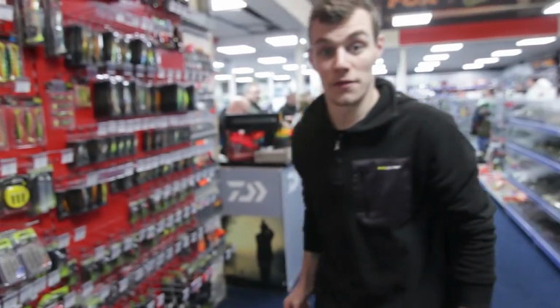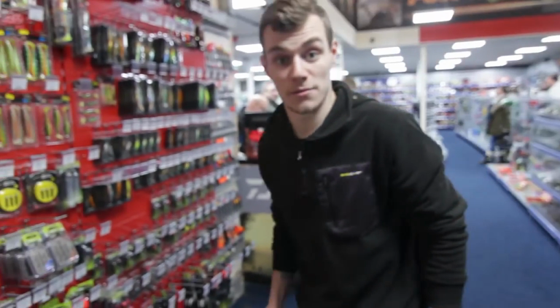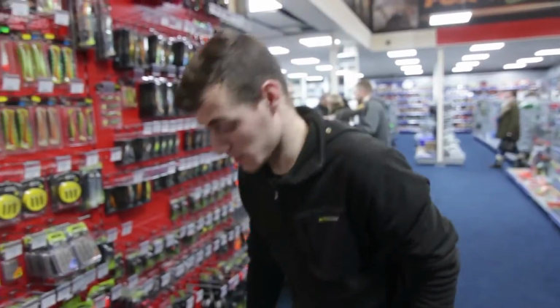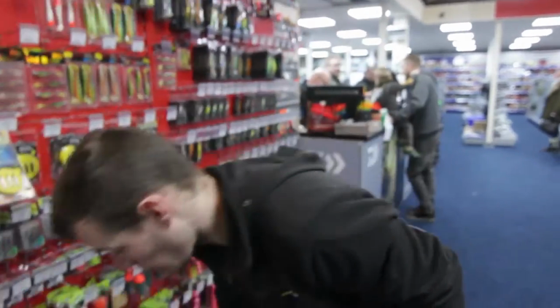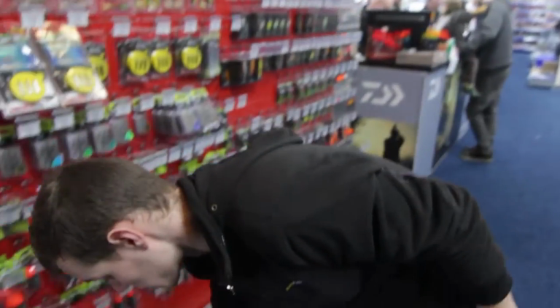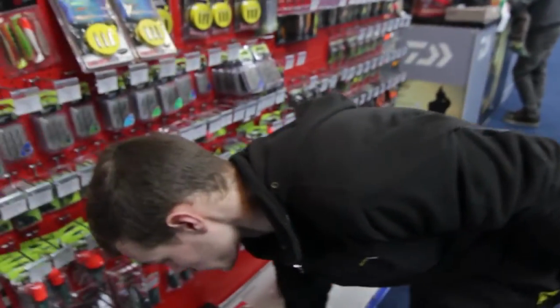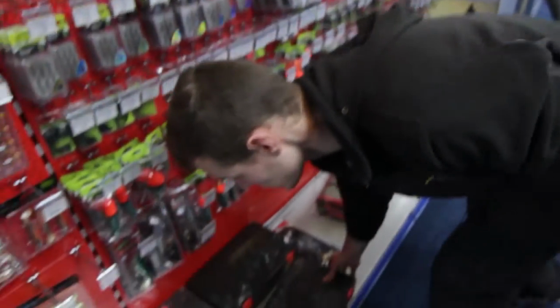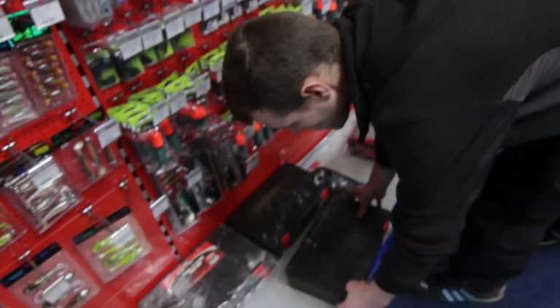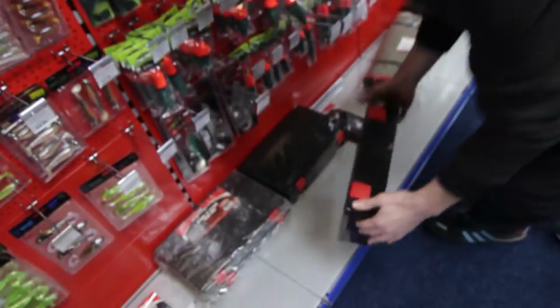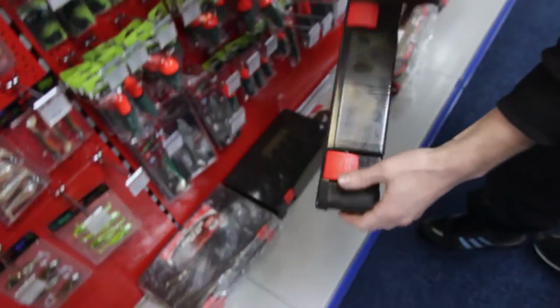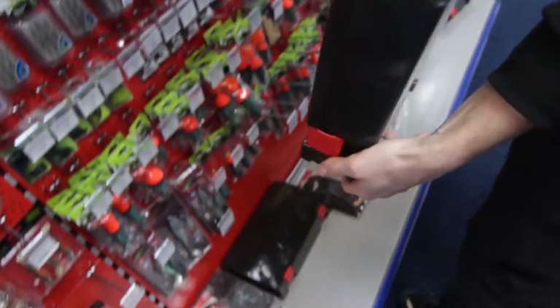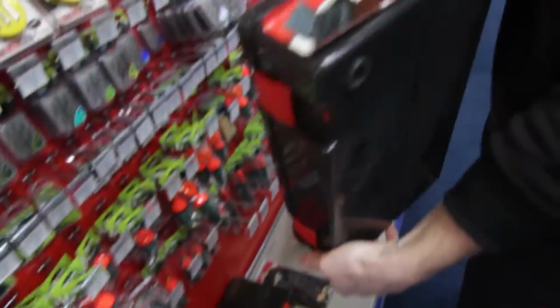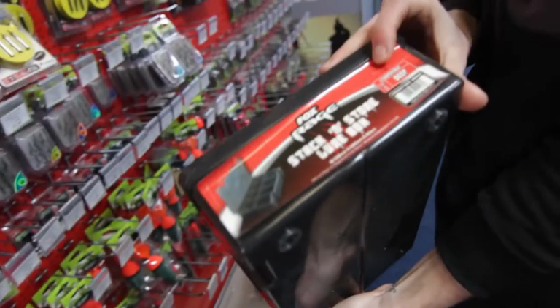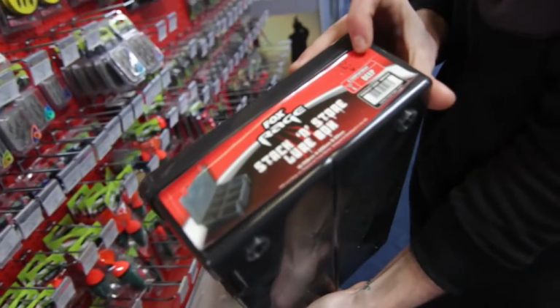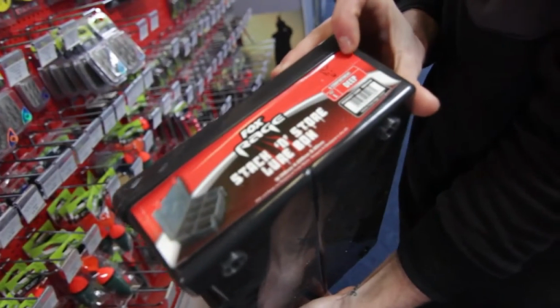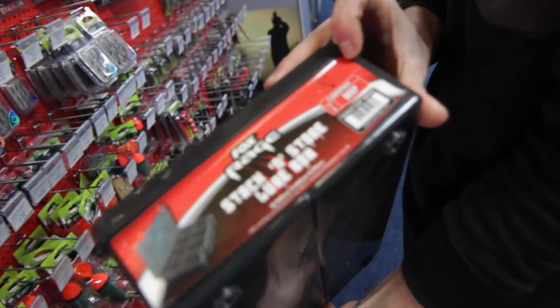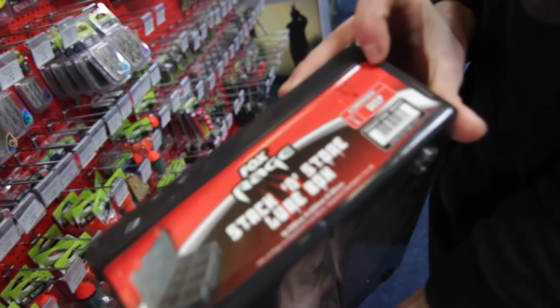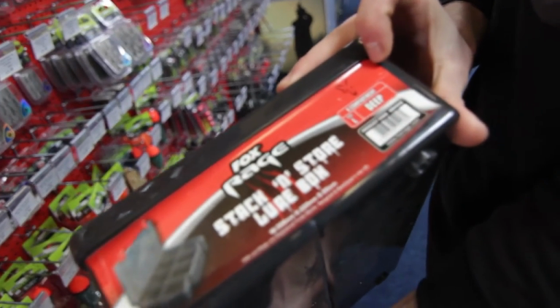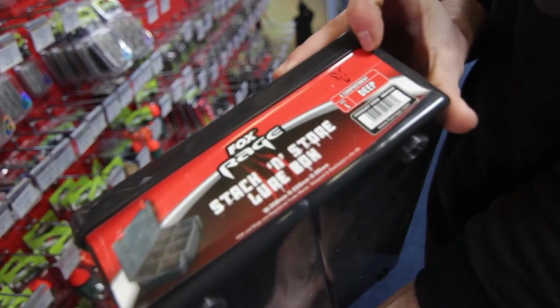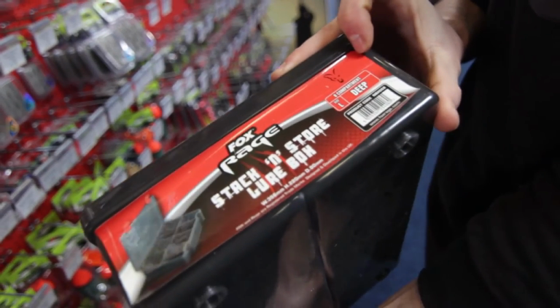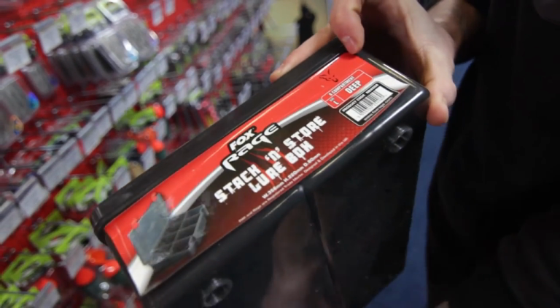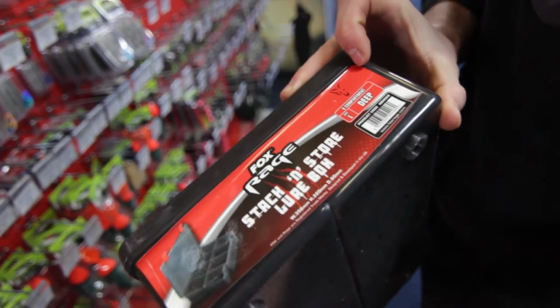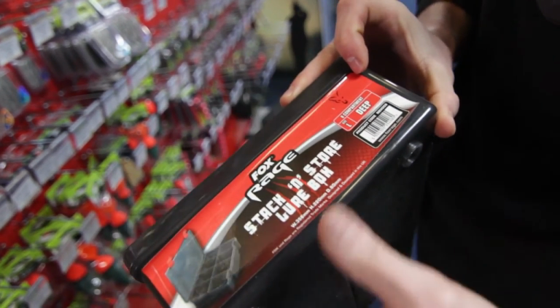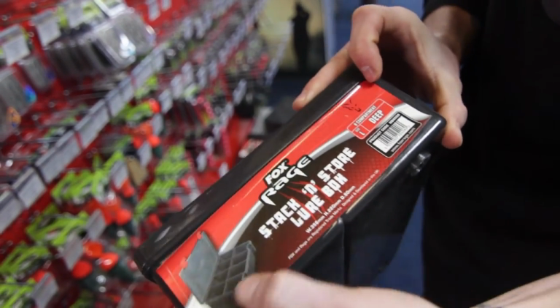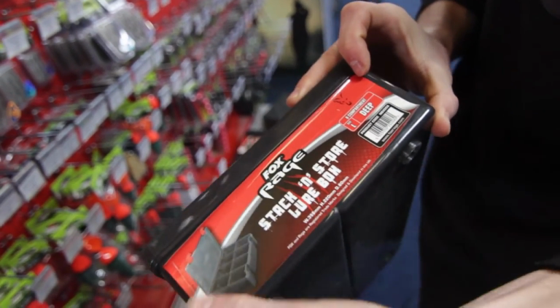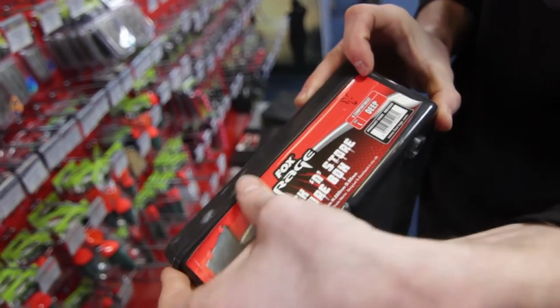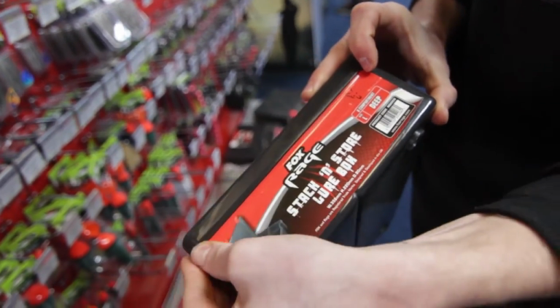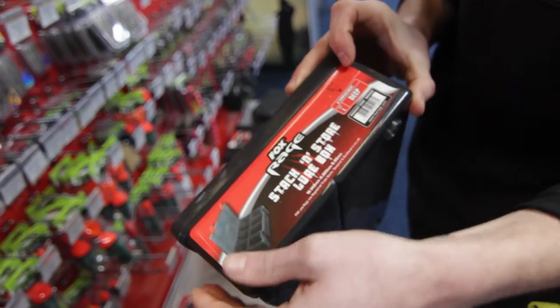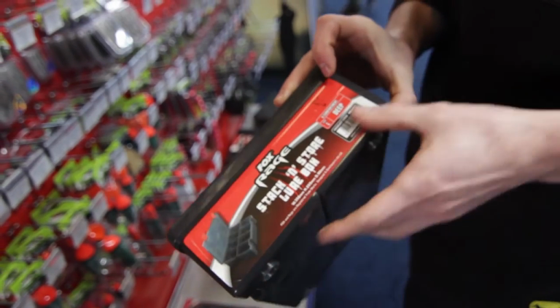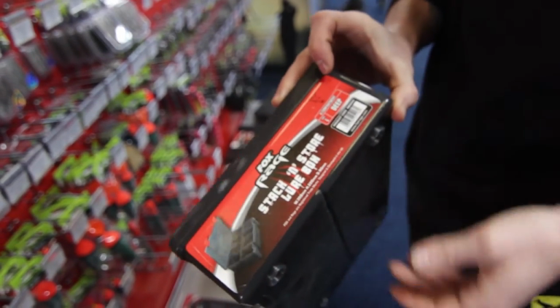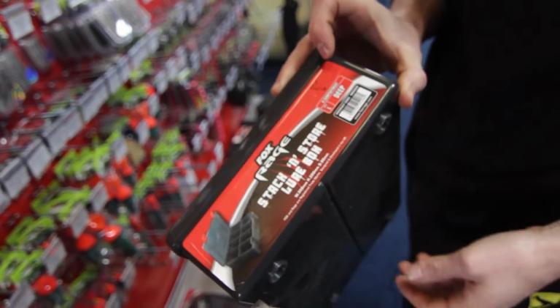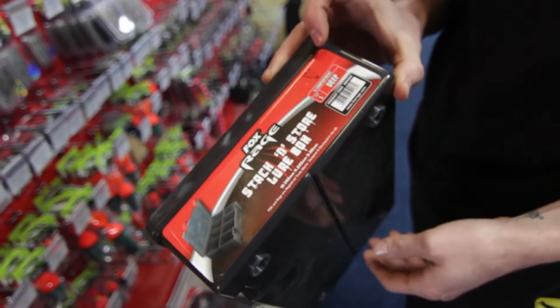The next thing you've got to worry about is your storage — Savage Gear has got that covered as well. All your stack and store boxes, the full range — all your different compartments, different sizes for your different needs.